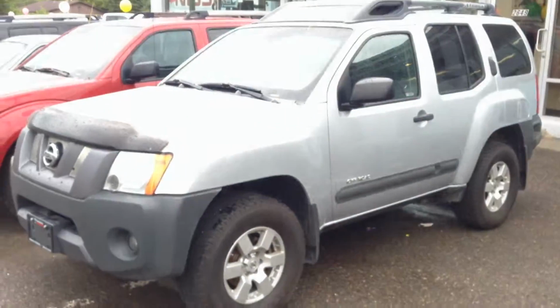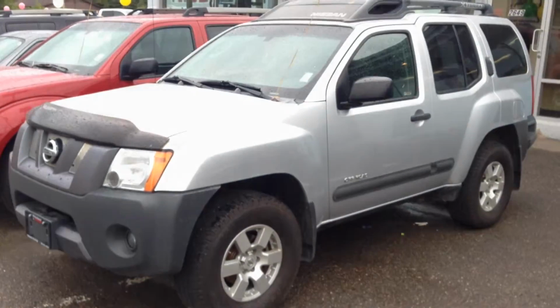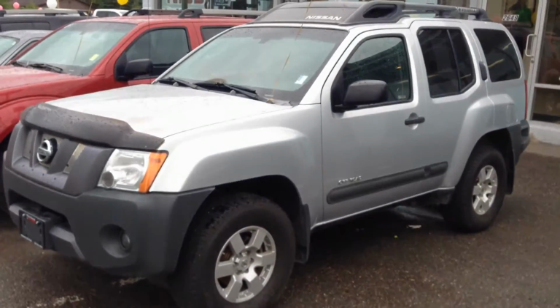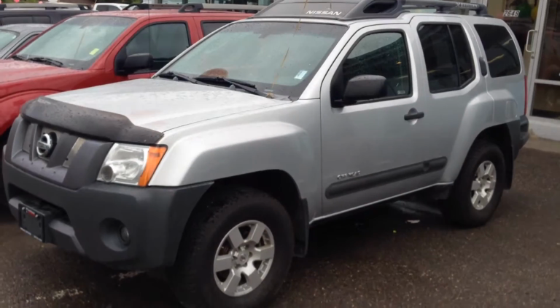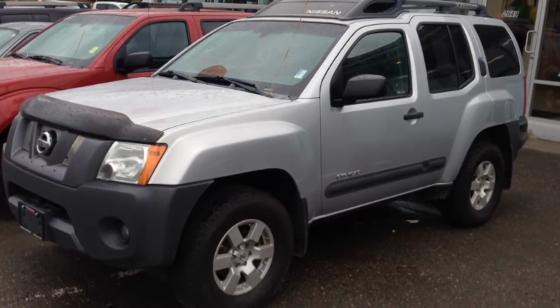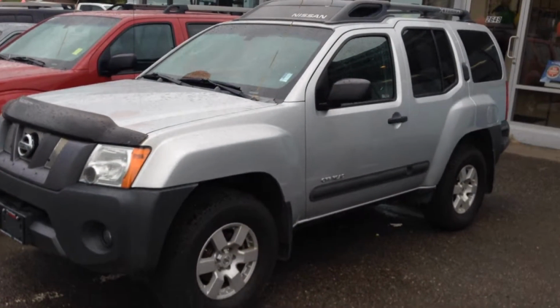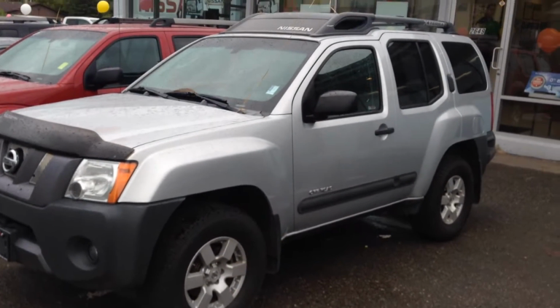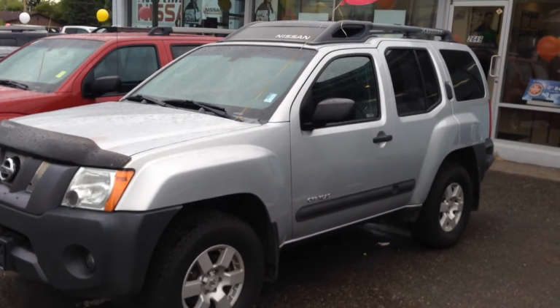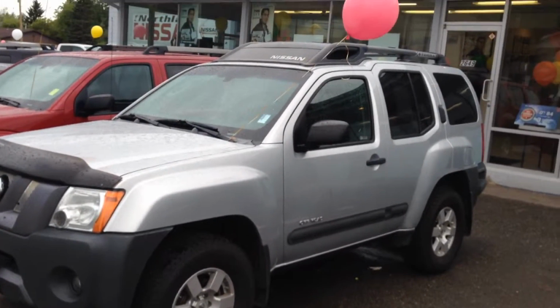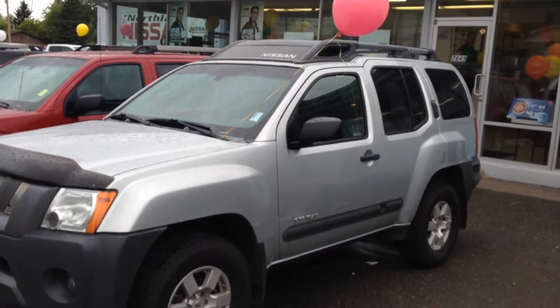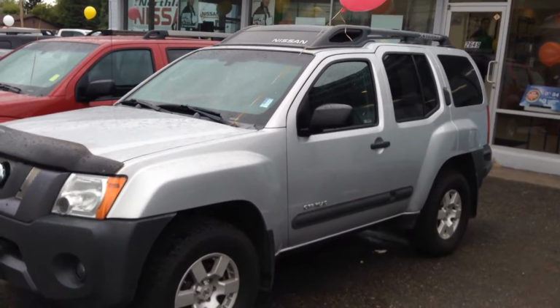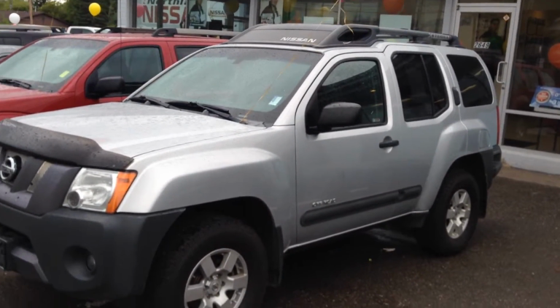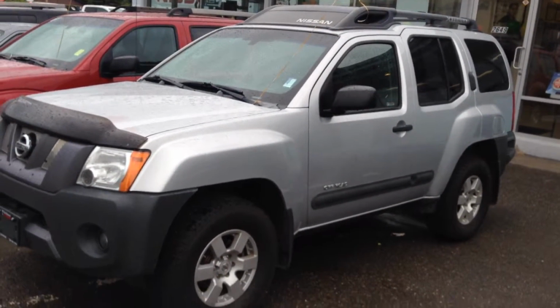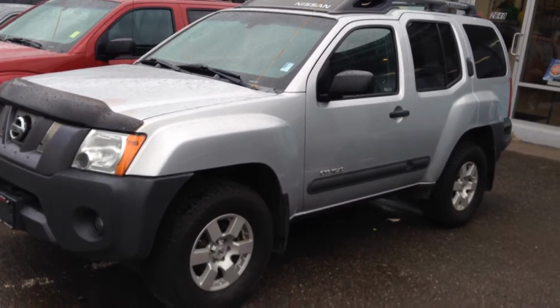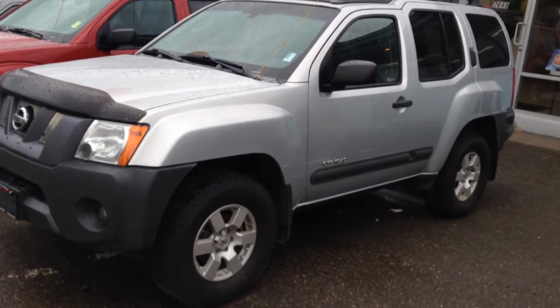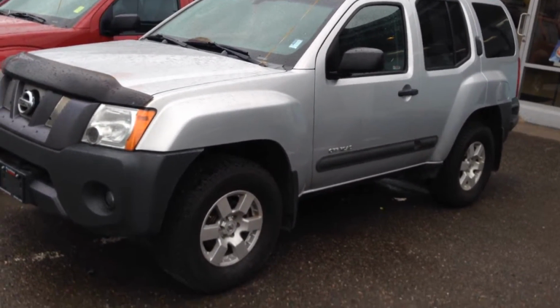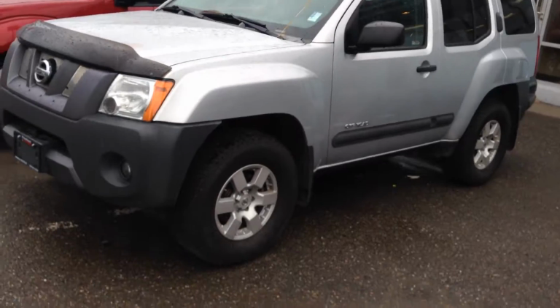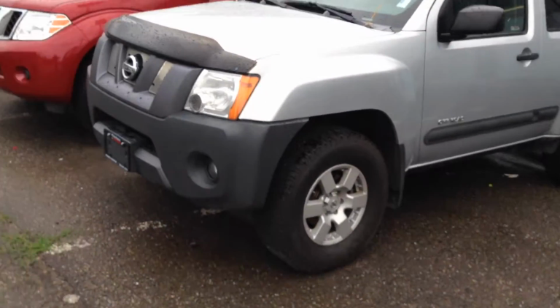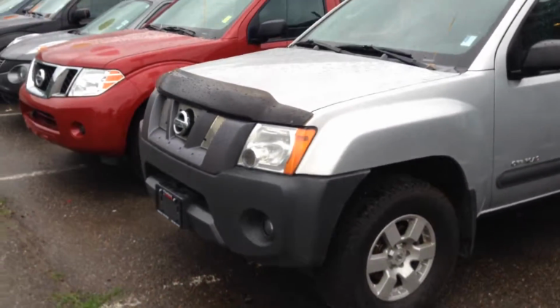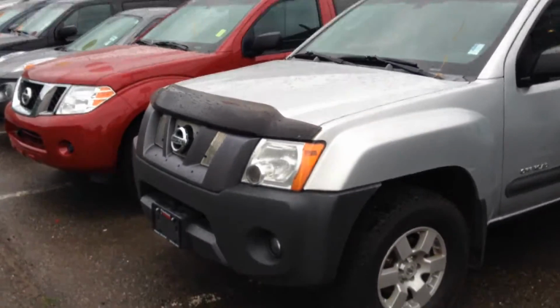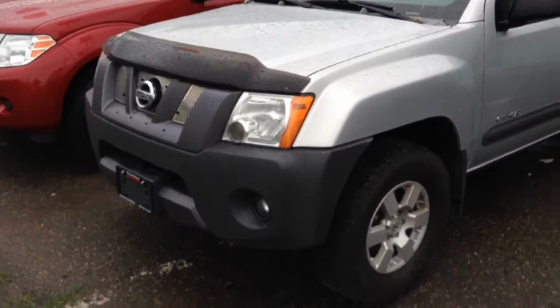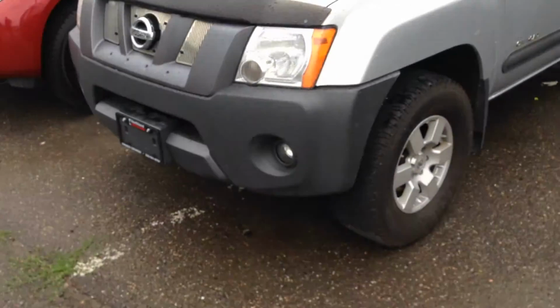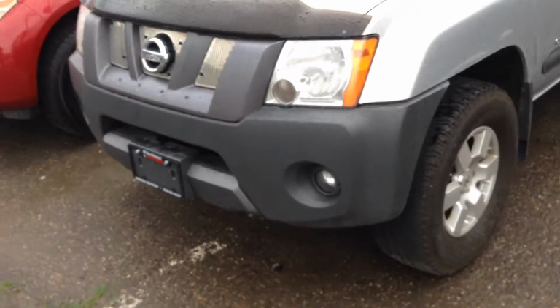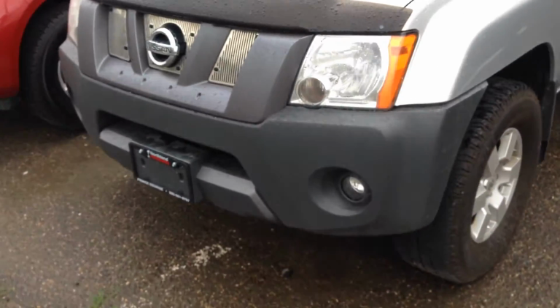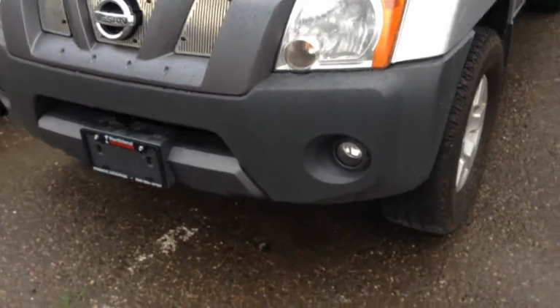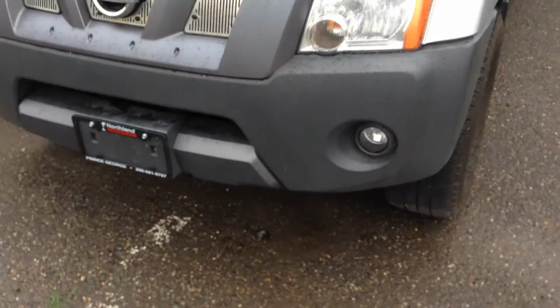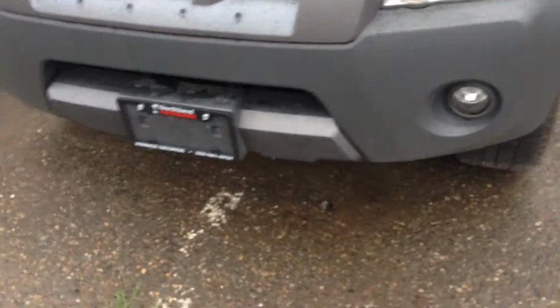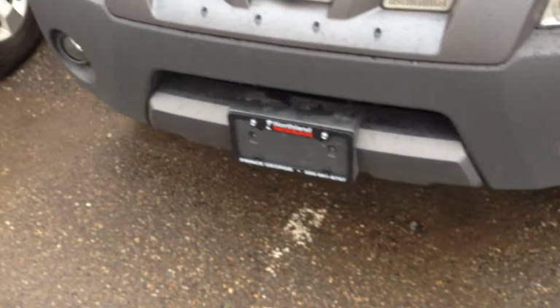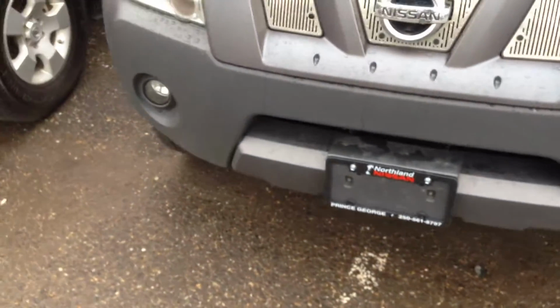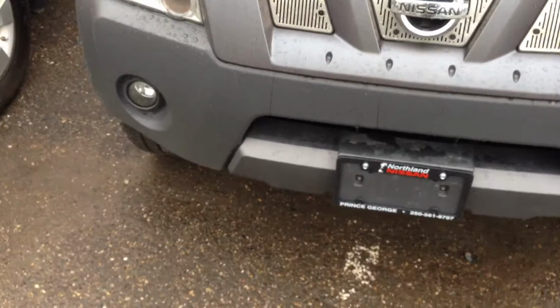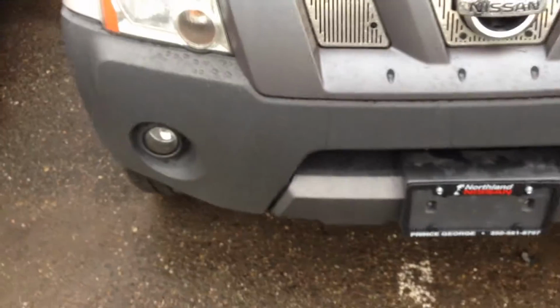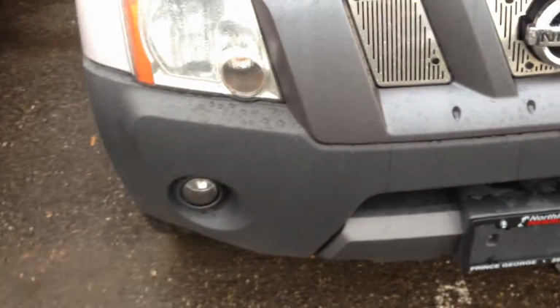Here it is, silver in color. You can see the rugged design of the Nissan Xterra — very off-road capable, tons of ground clearance. With this unit you do have factory fog lights.